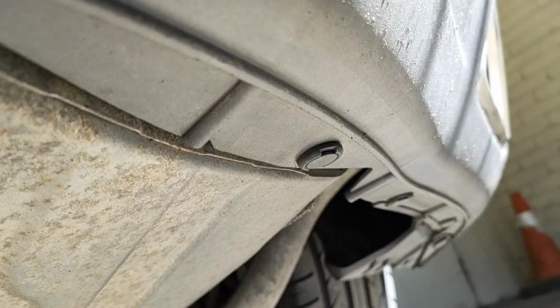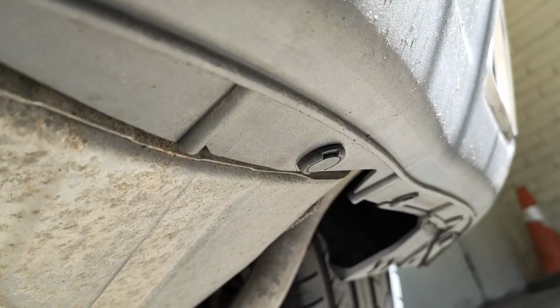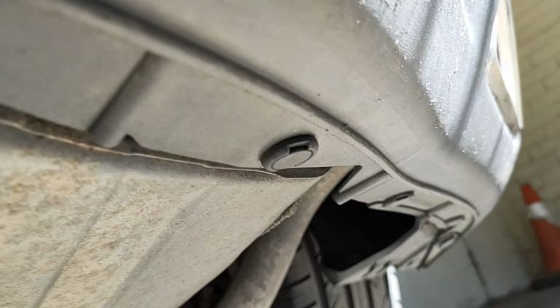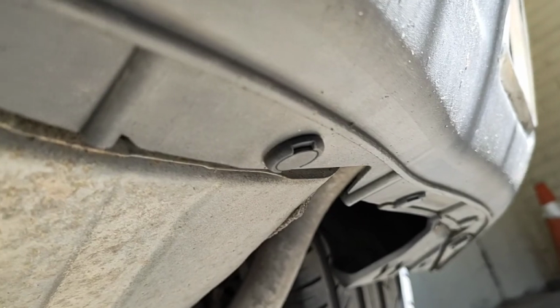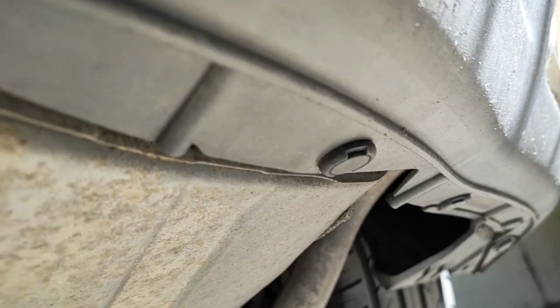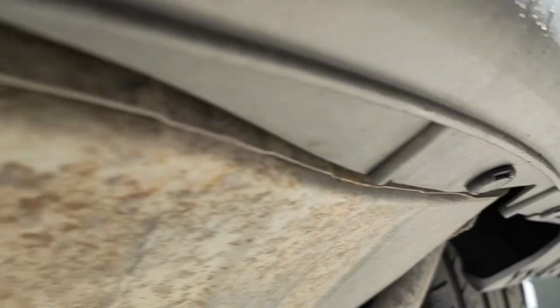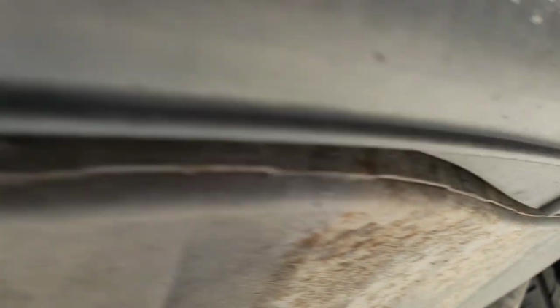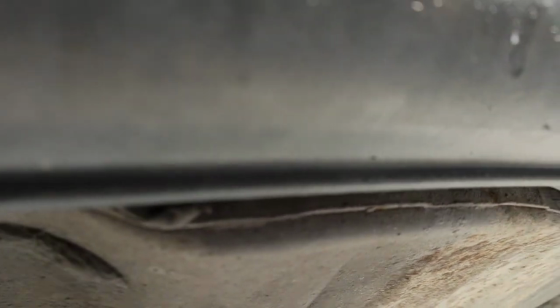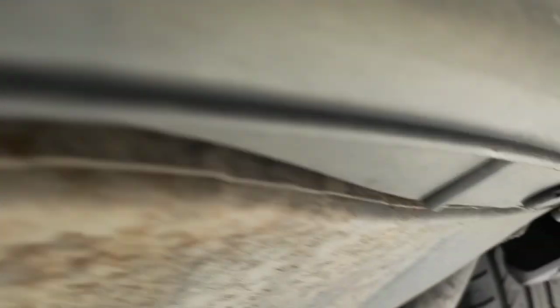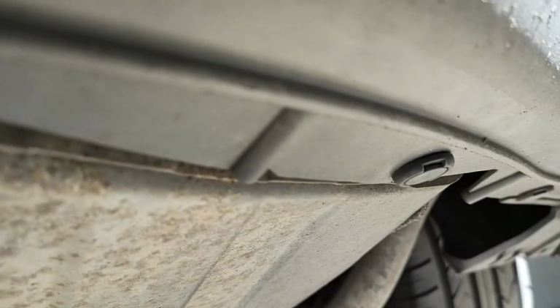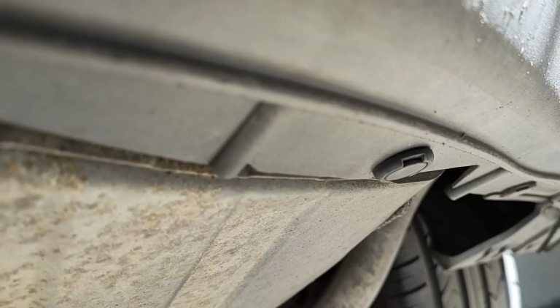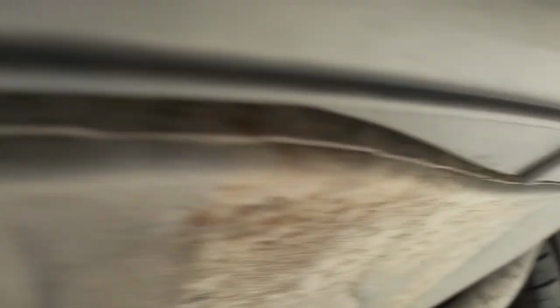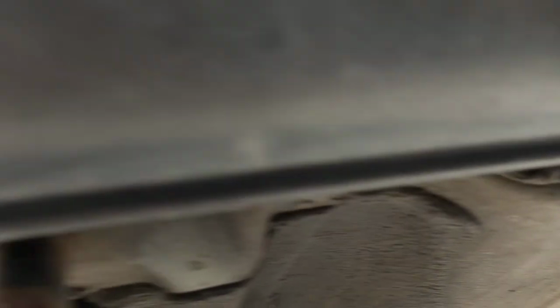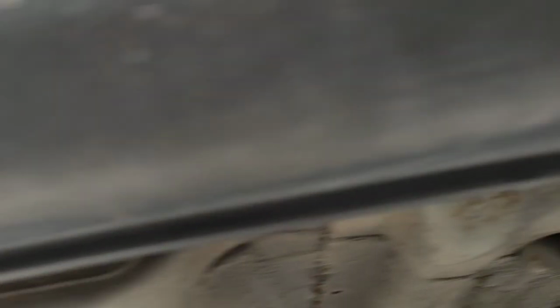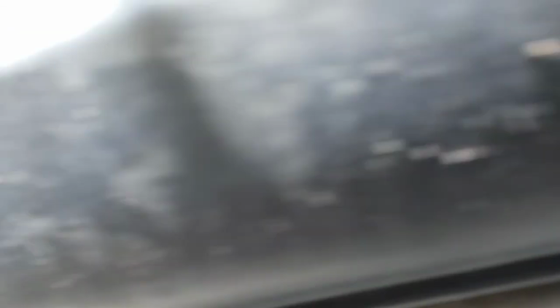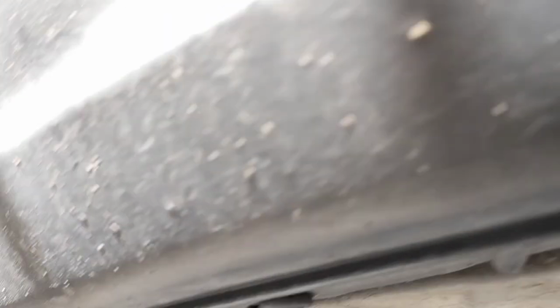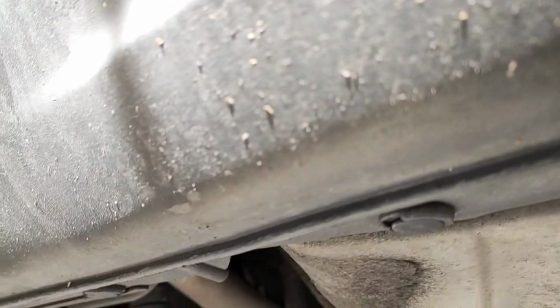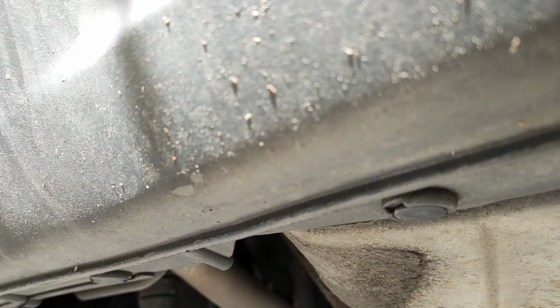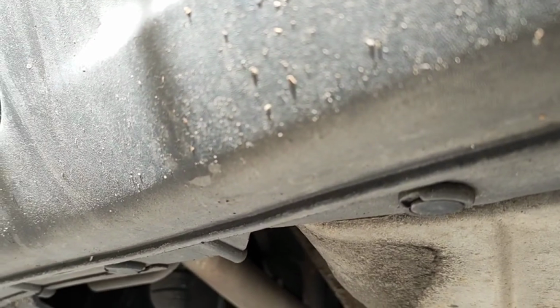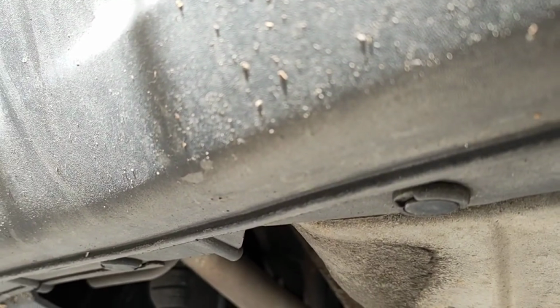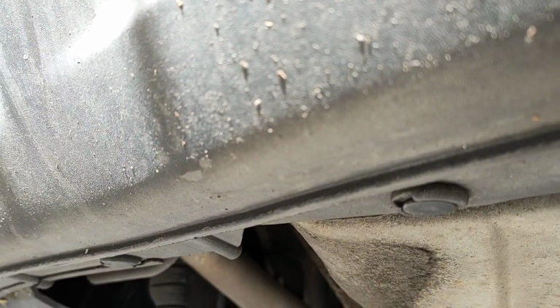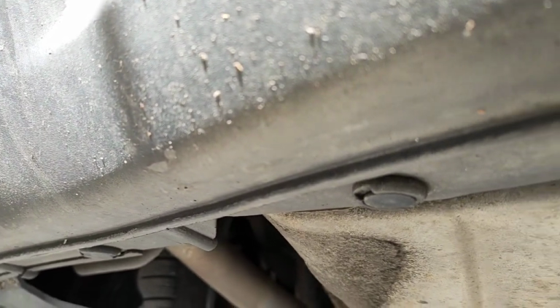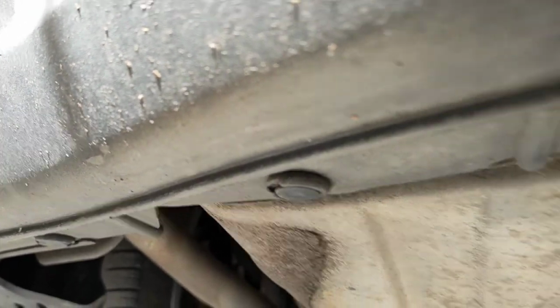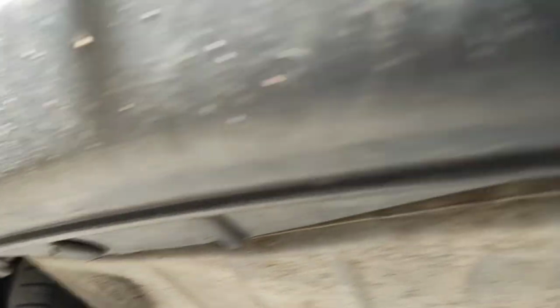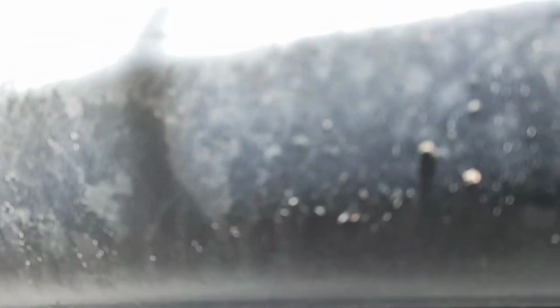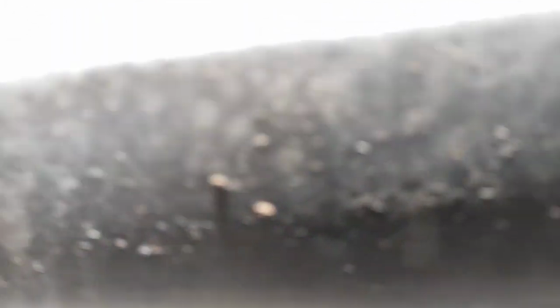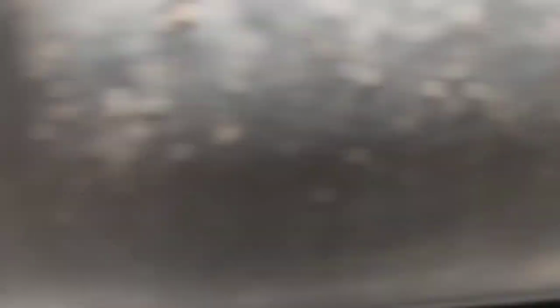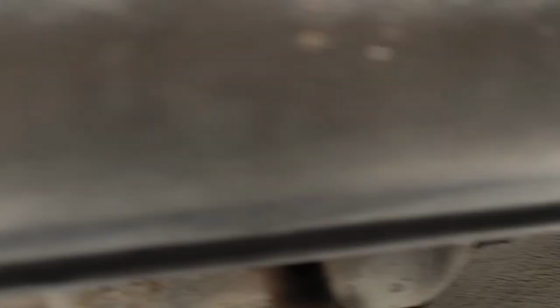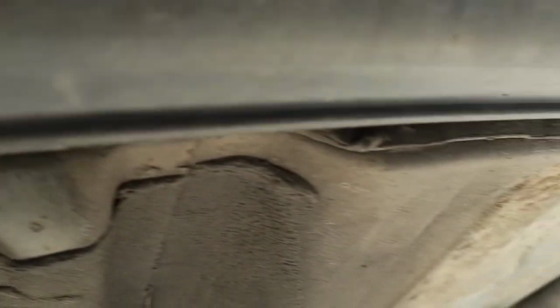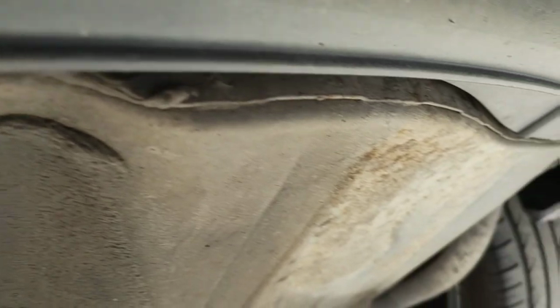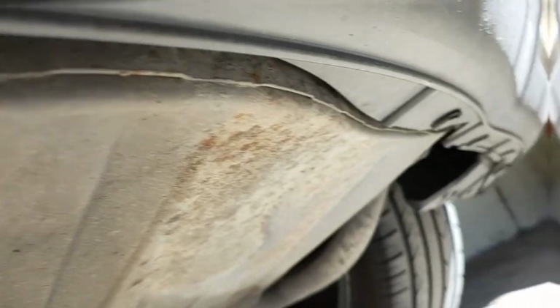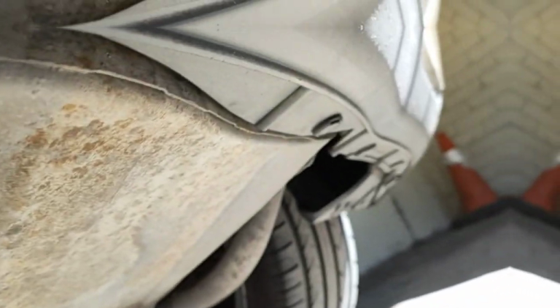Underneath the bottom we've got a couple of clips. You just need to remove them. I think there's like two, four, six, eight of them. Eight of them on the bottom.